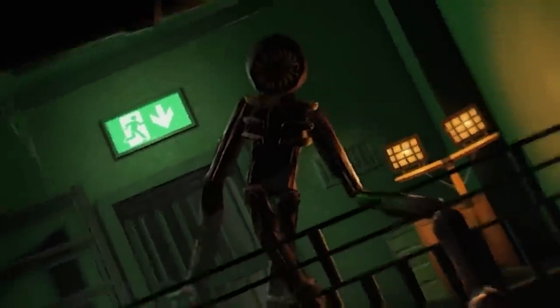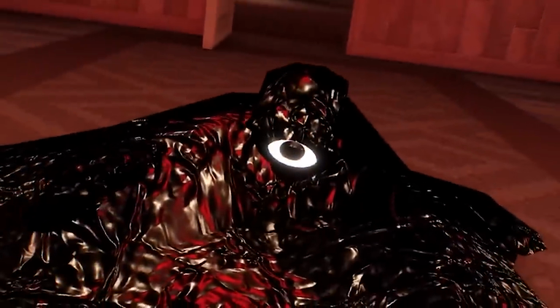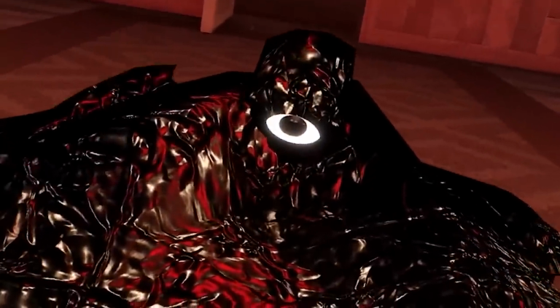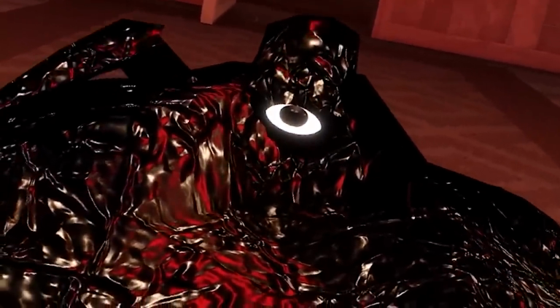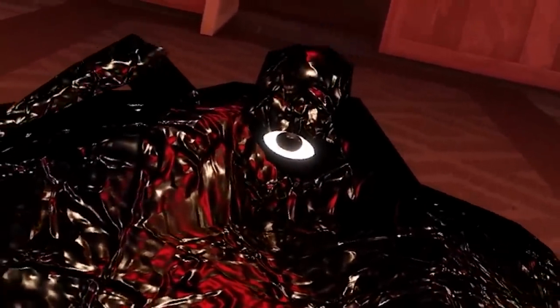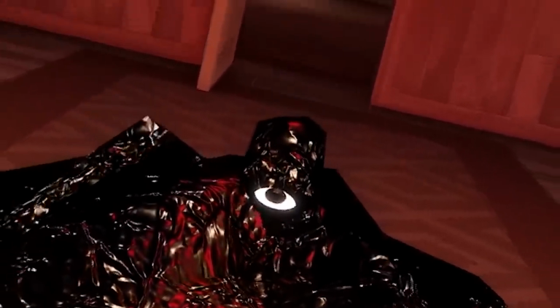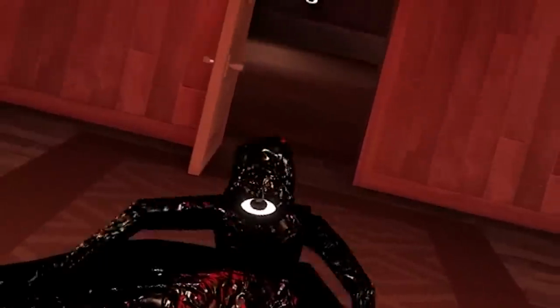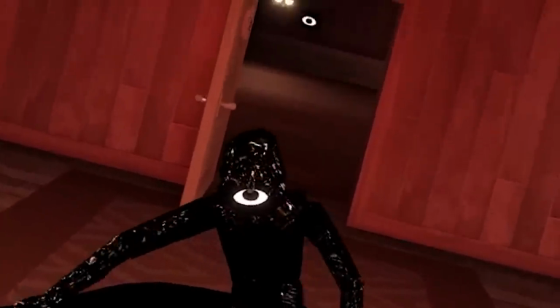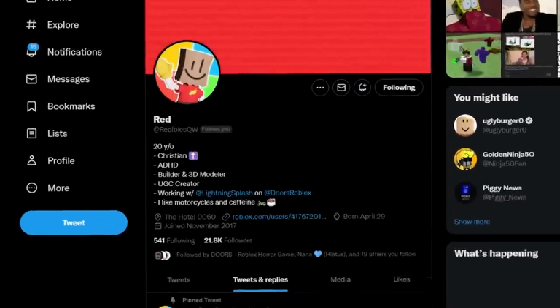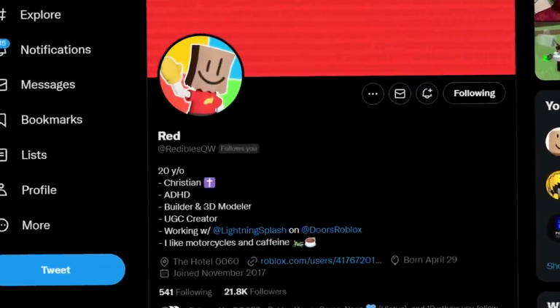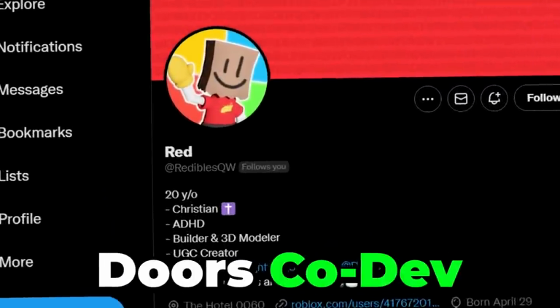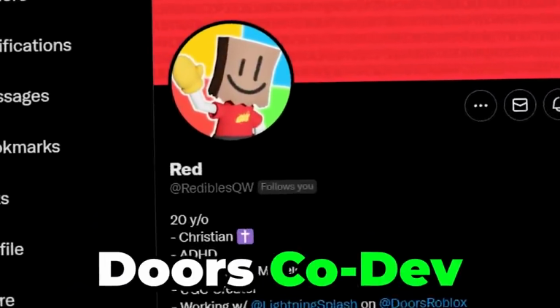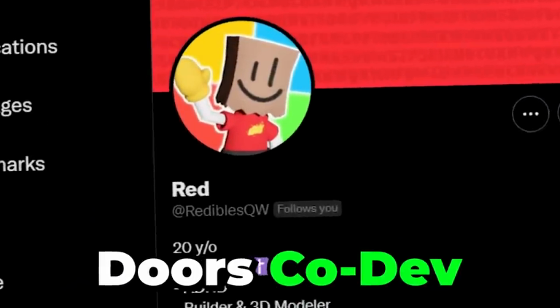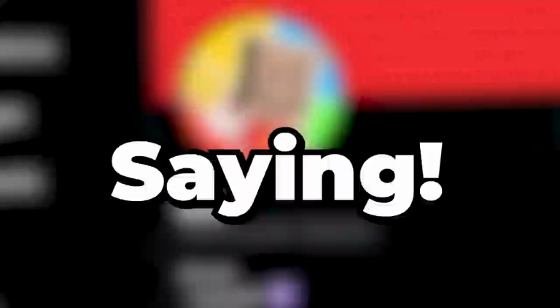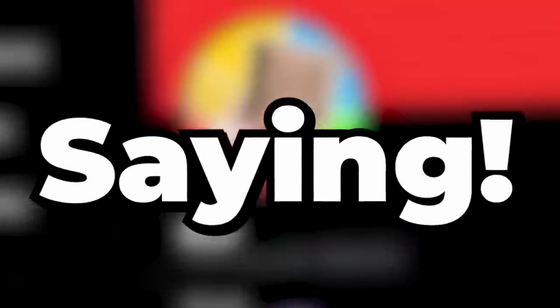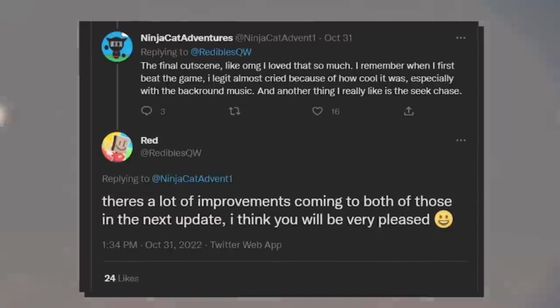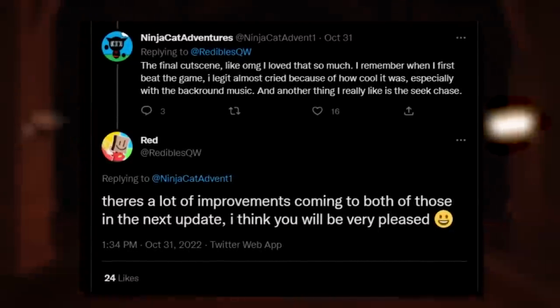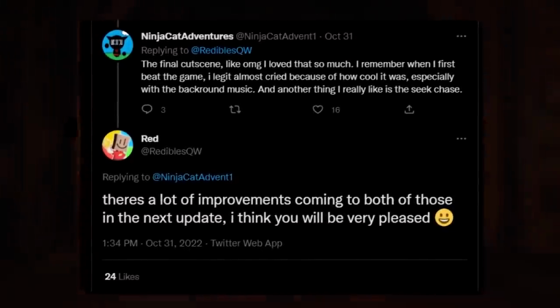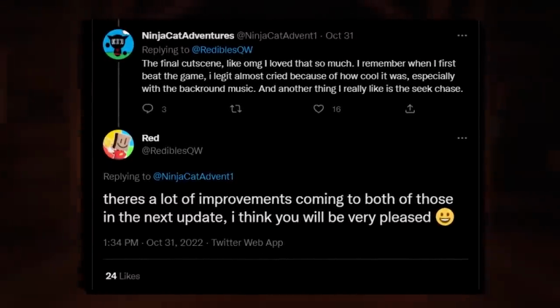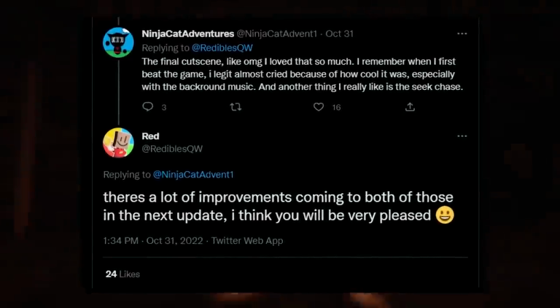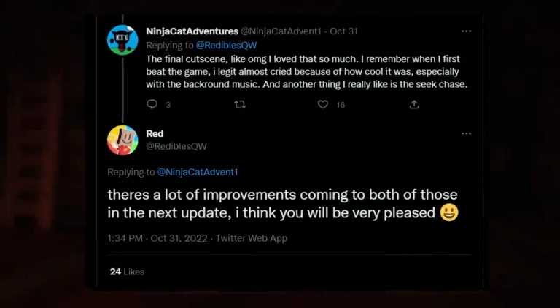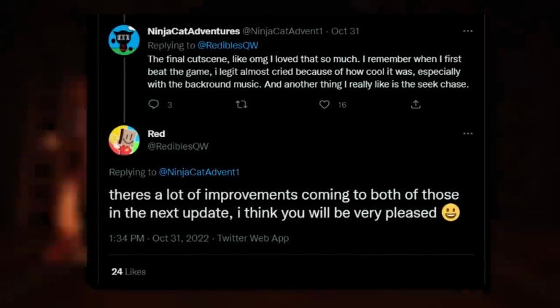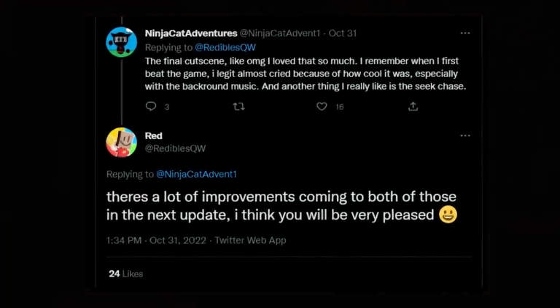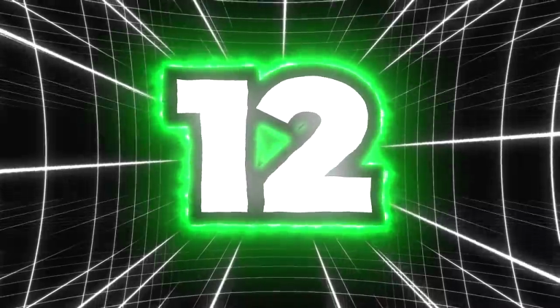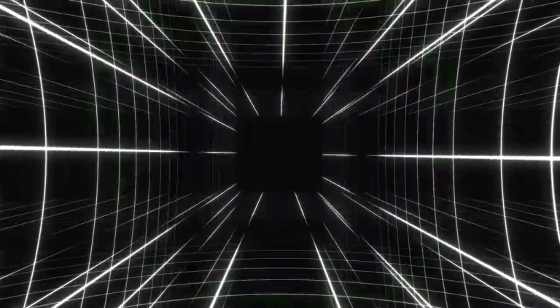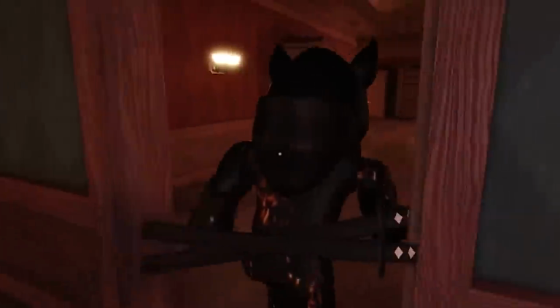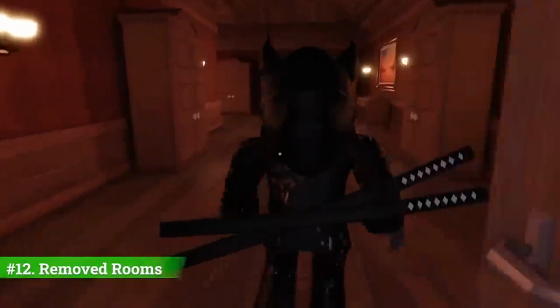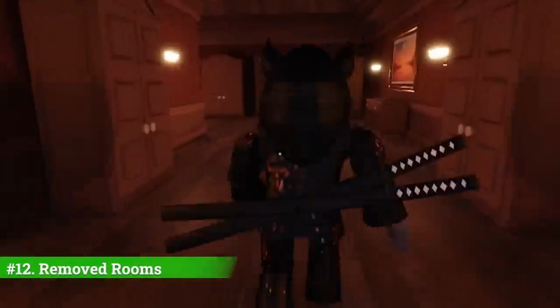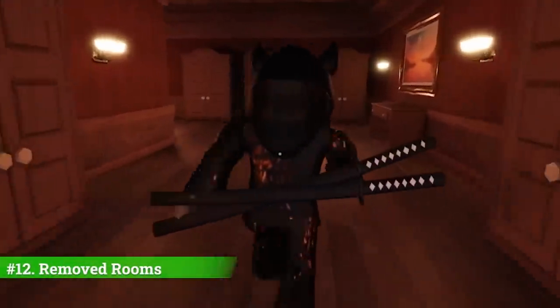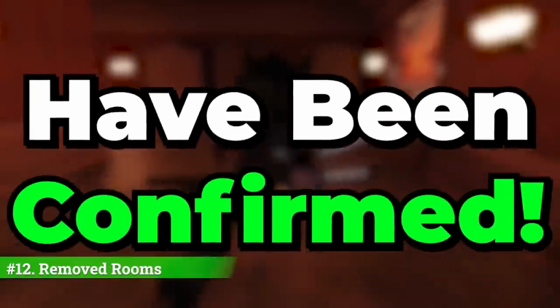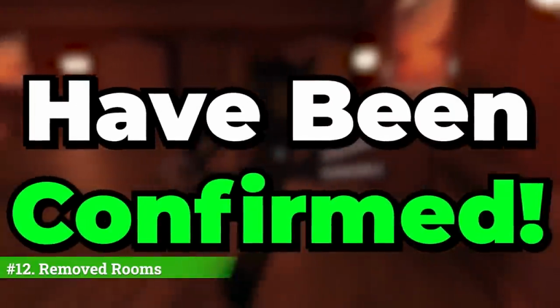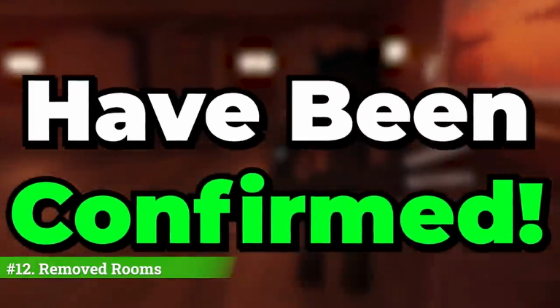Number eleven: it is confirmed that the cutscenes within the game will receive a major revamp, such as the Figure cutscenes and also the Seek chase cutscenes. This was confirmed by co-developer Readables, saying that lots of improvements are coming to this in the next update.